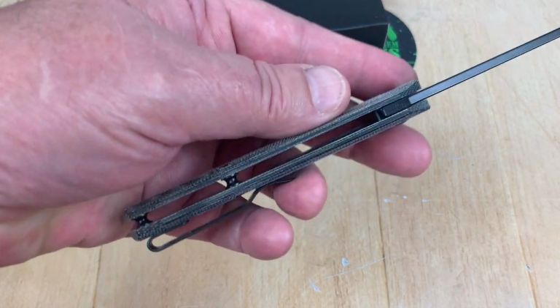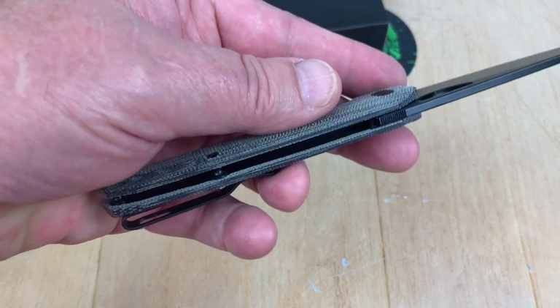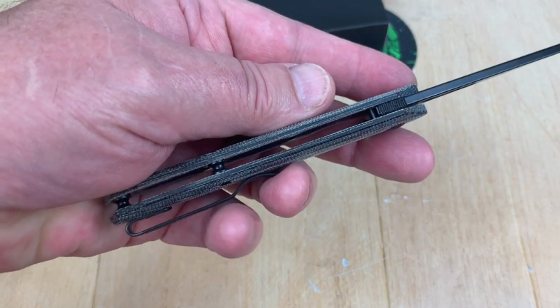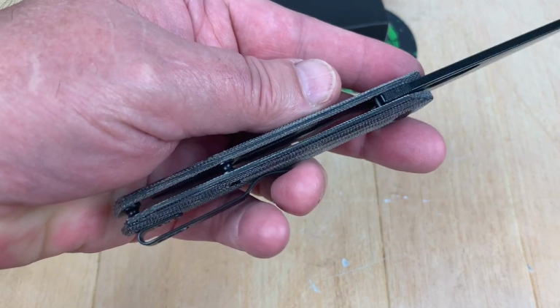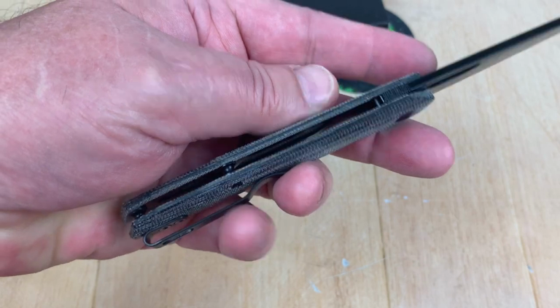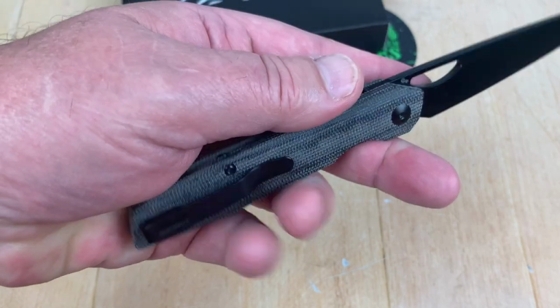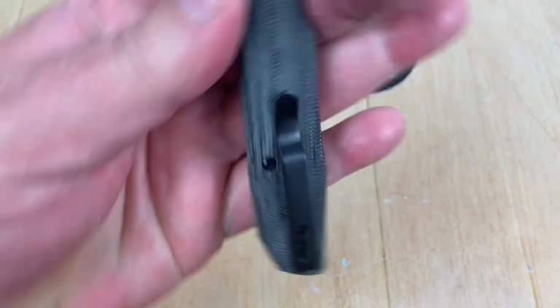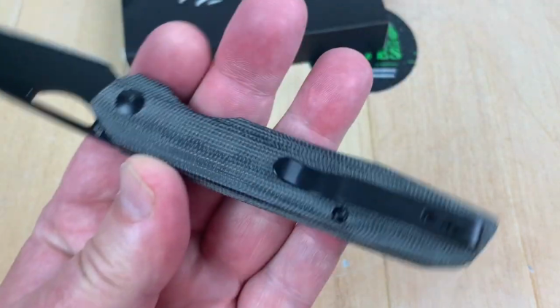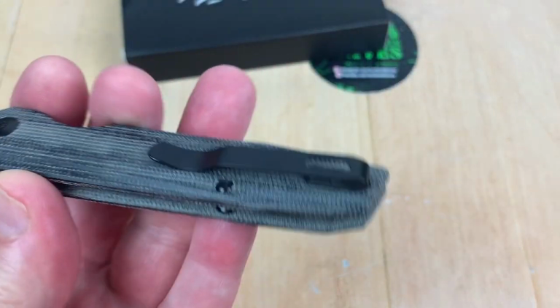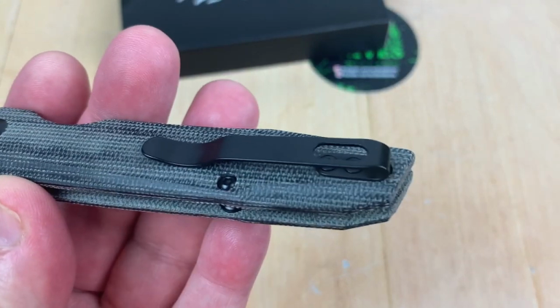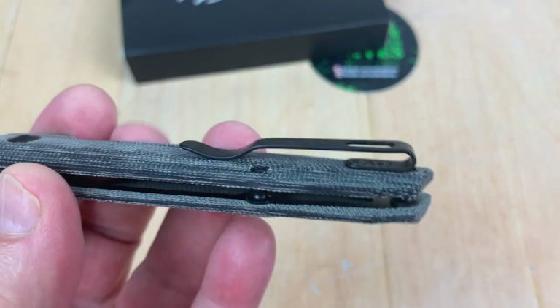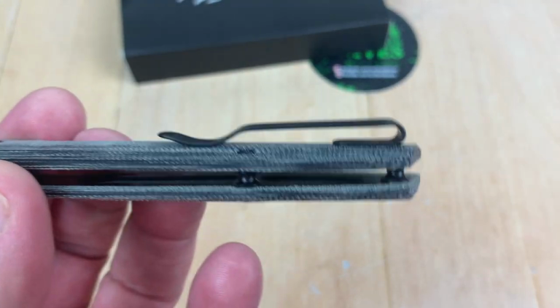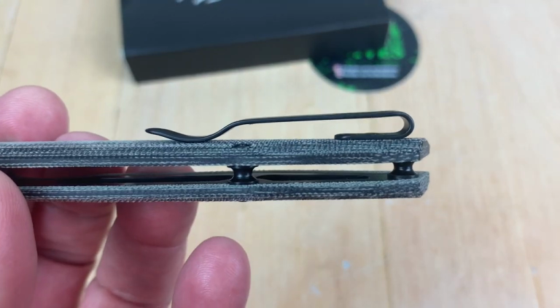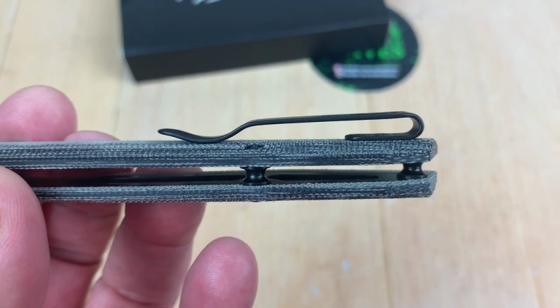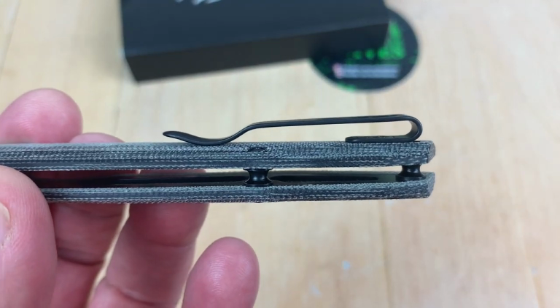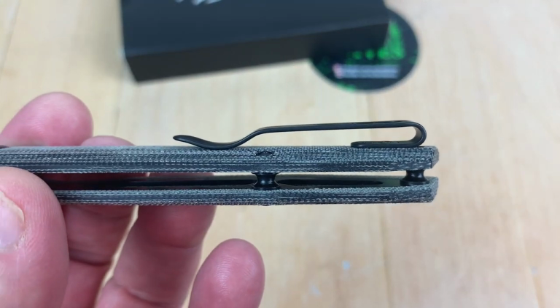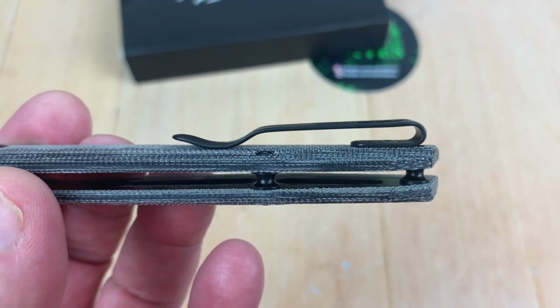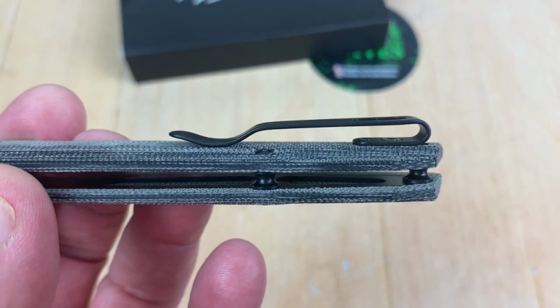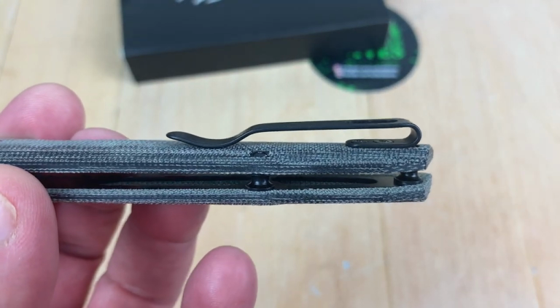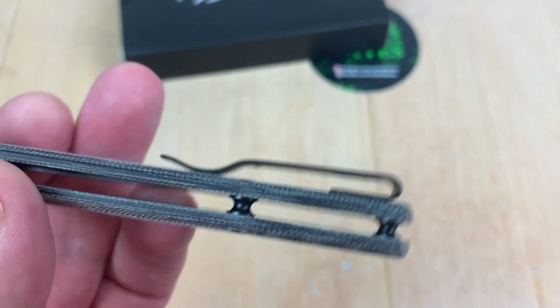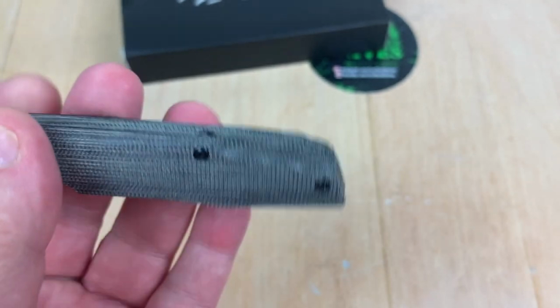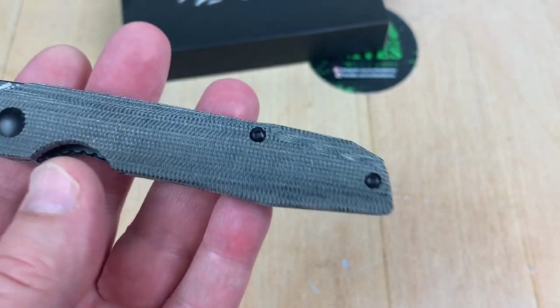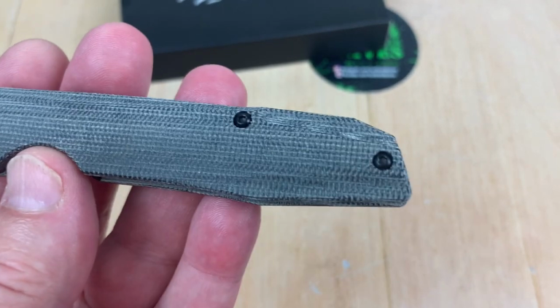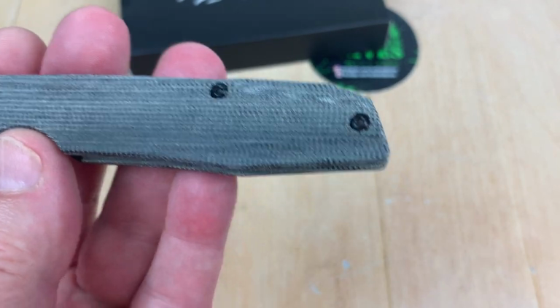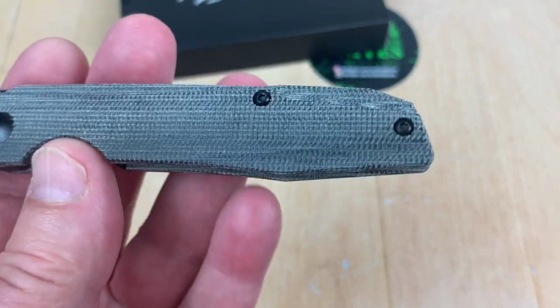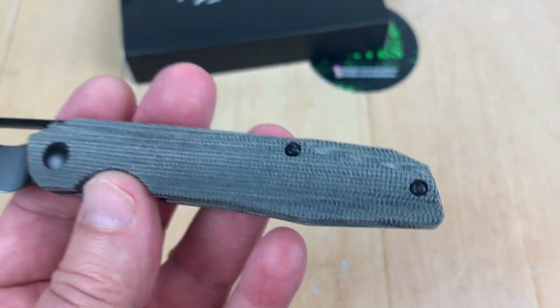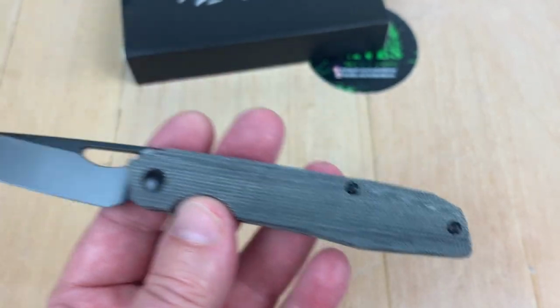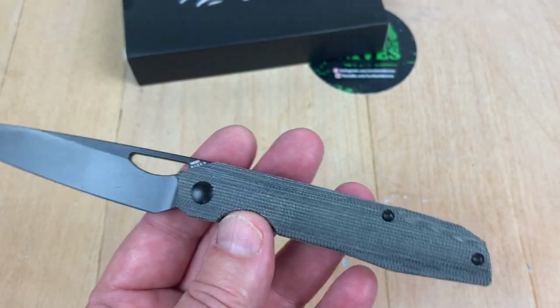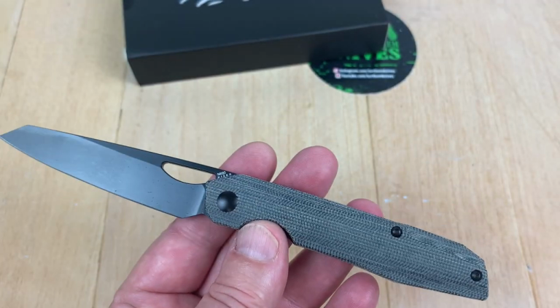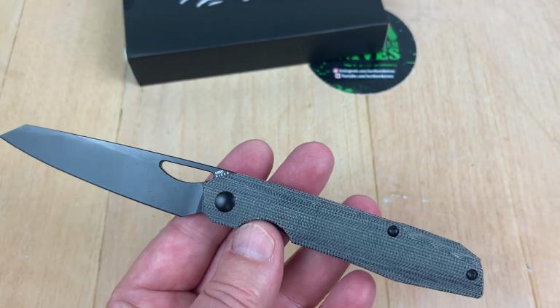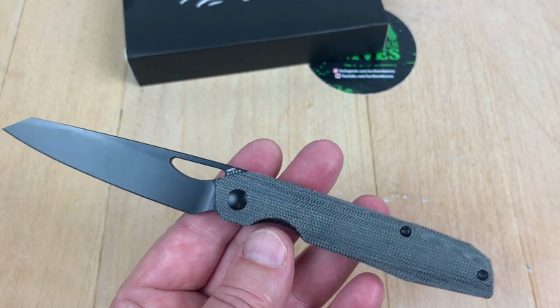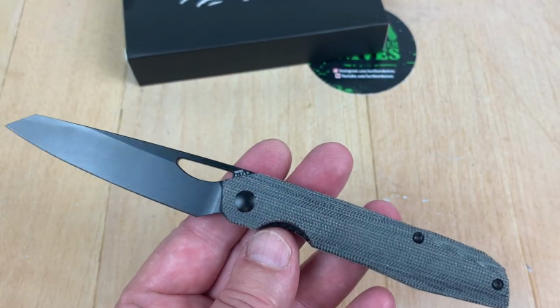Open design, pocket clip, flat screws sitting on top of the scales. But now you can't go left-hand with that pocket clip.